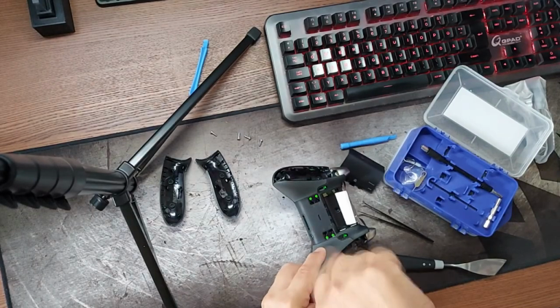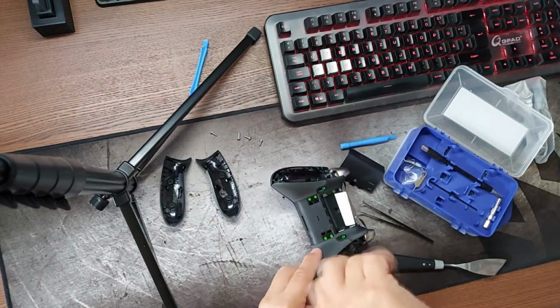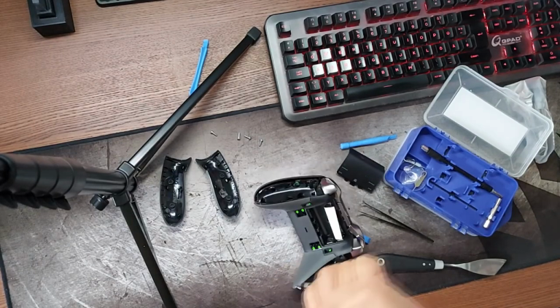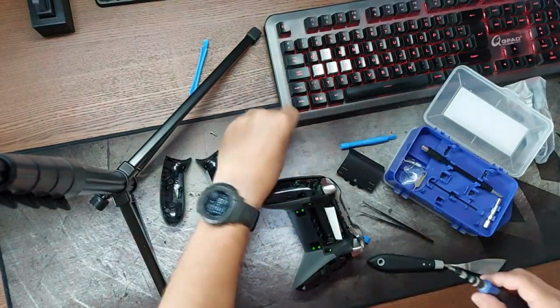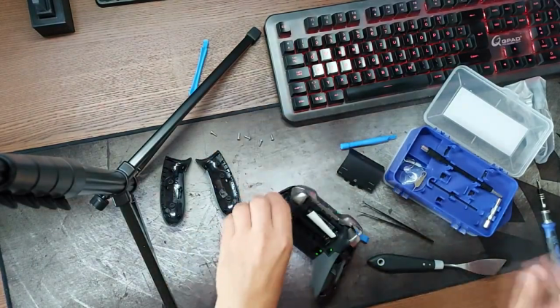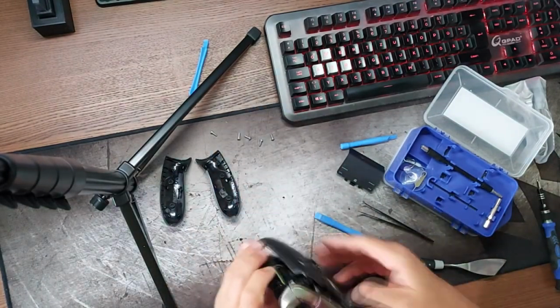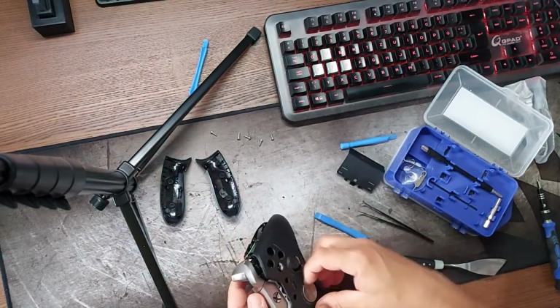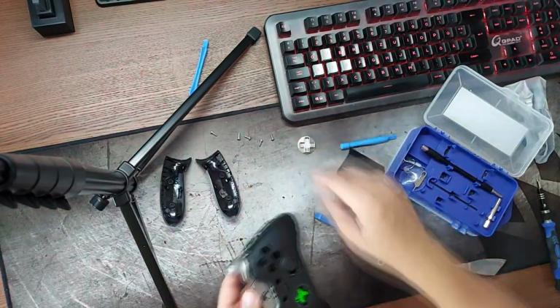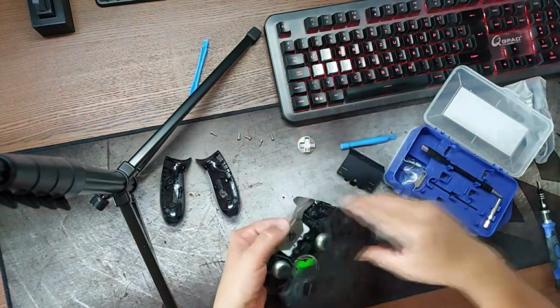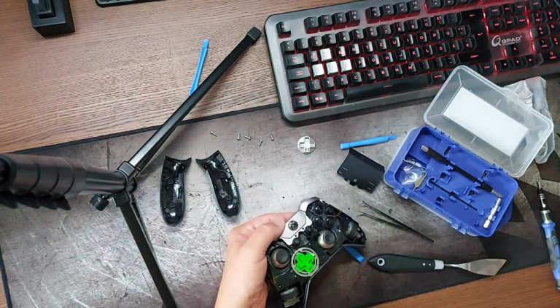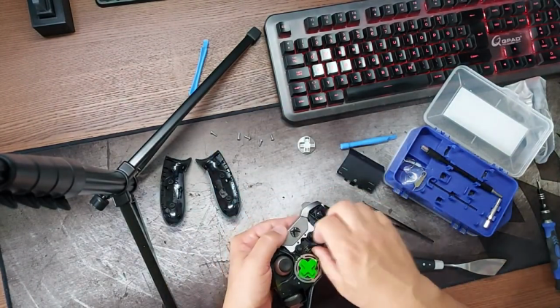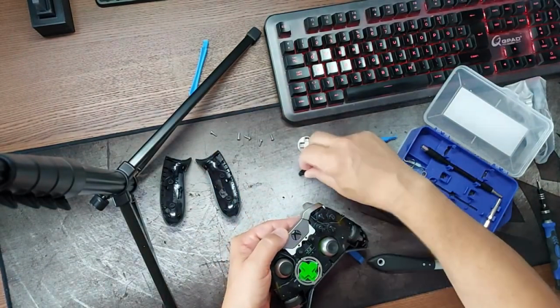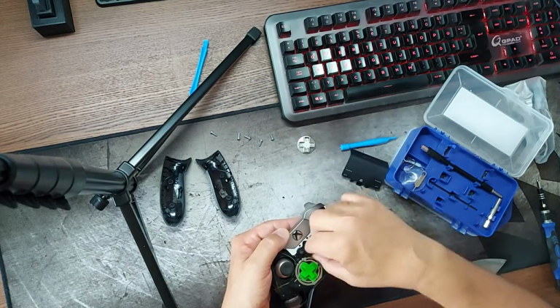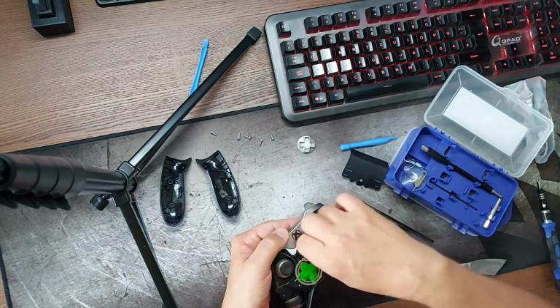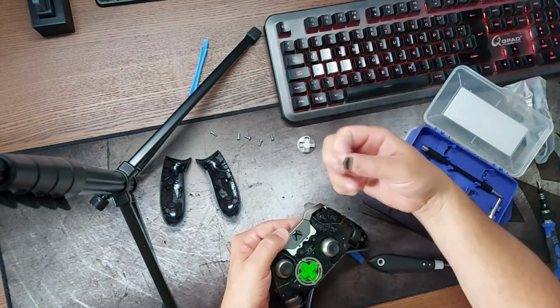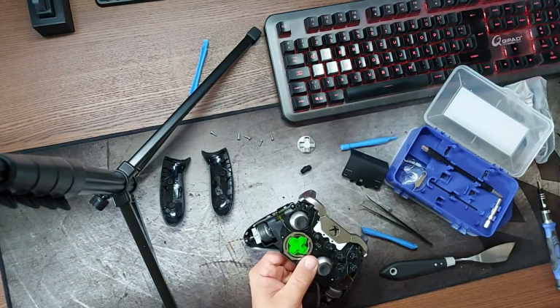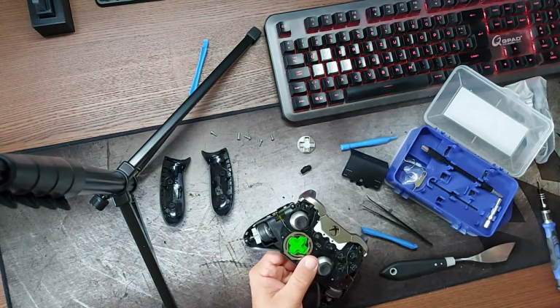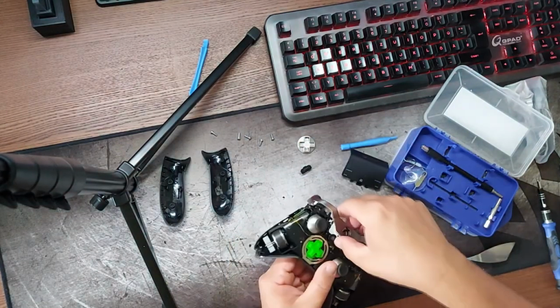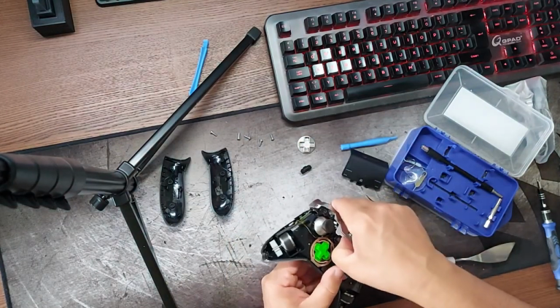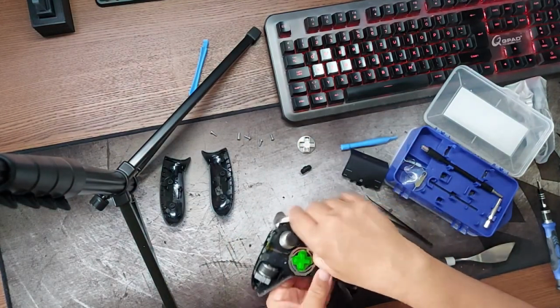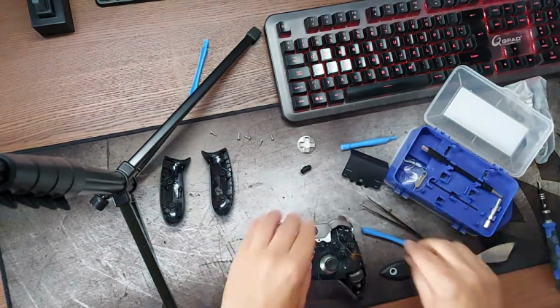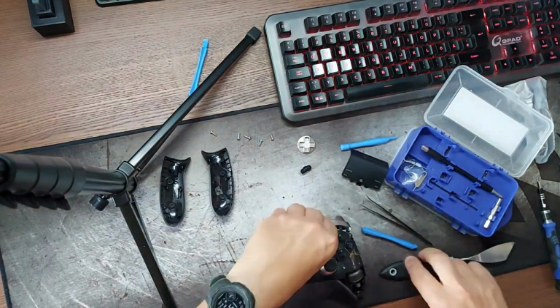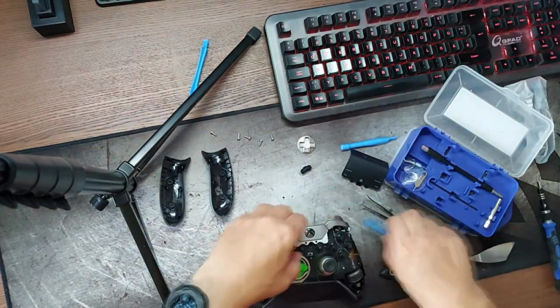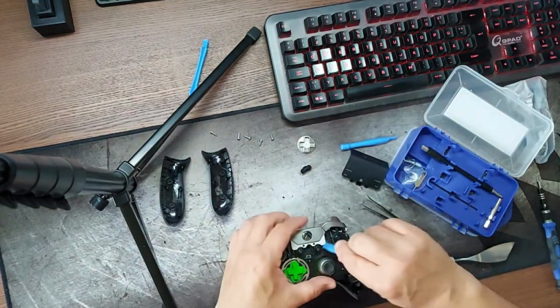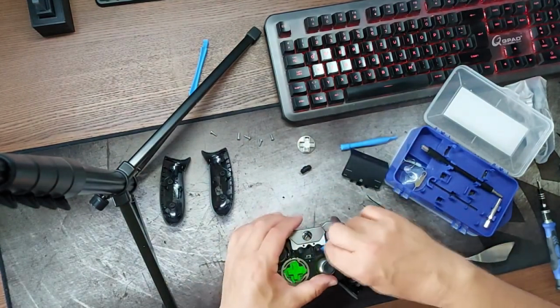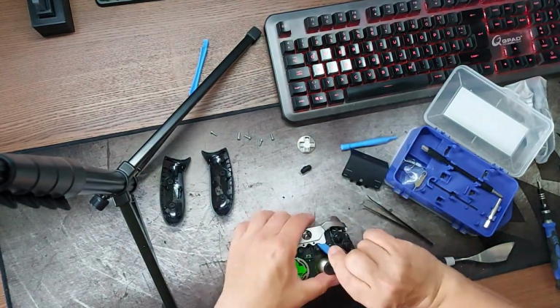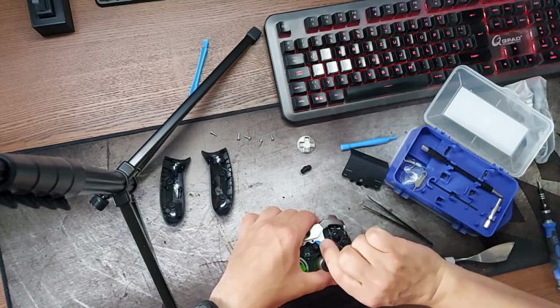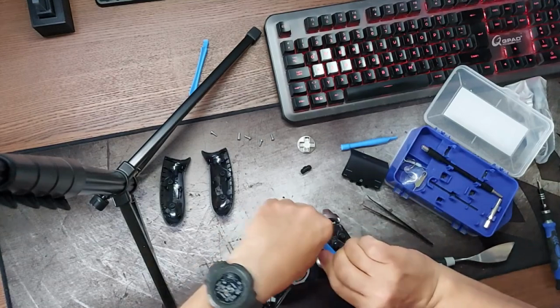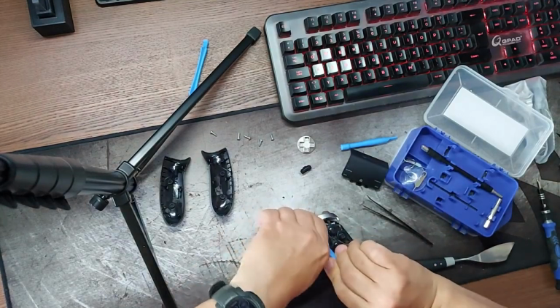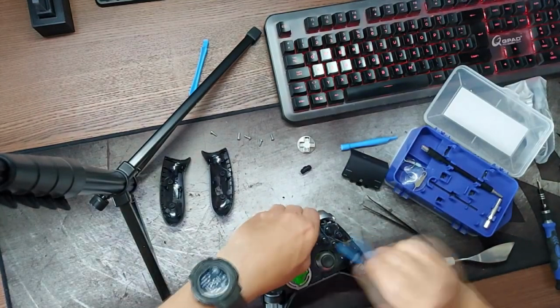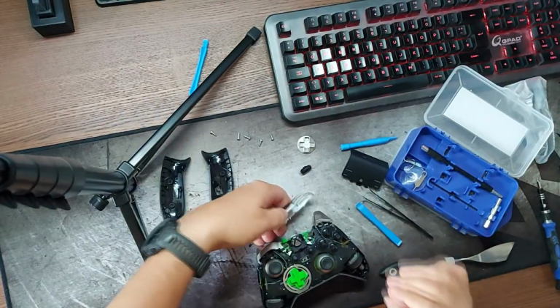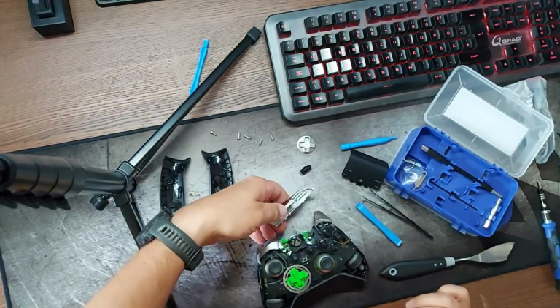After removing the screws it is possible to take the front away. Watch out for the sliding profile switch in the middle. Take away the cover surrounding the Xbox button, on which the LB and RB buttons are mounted.